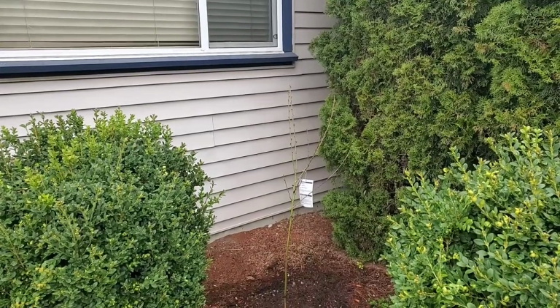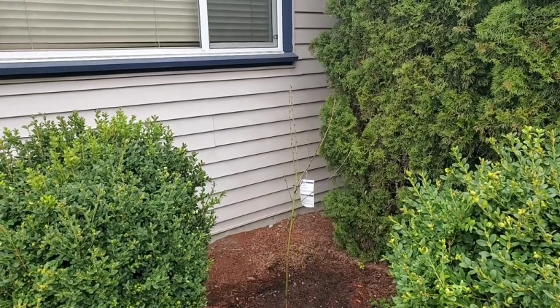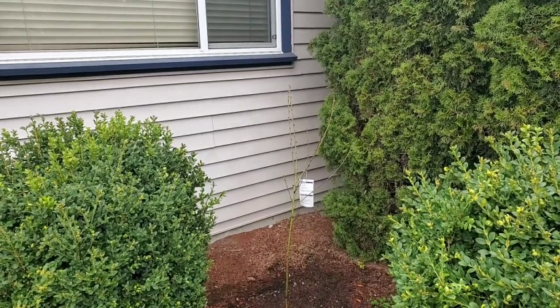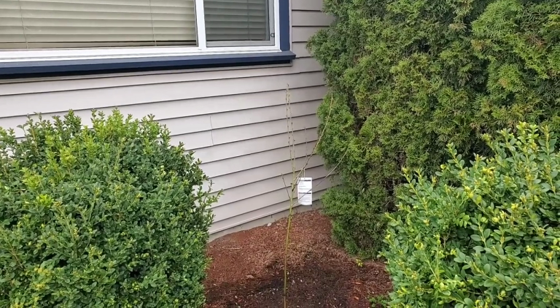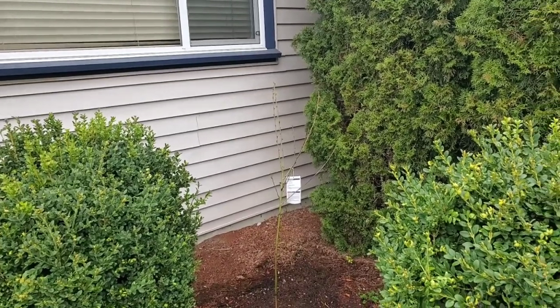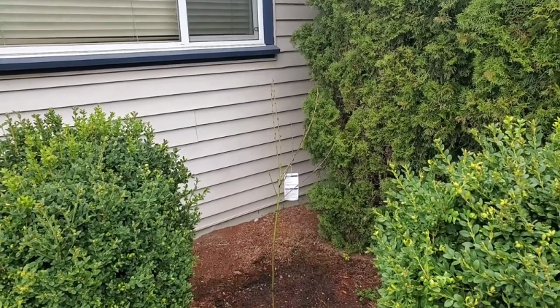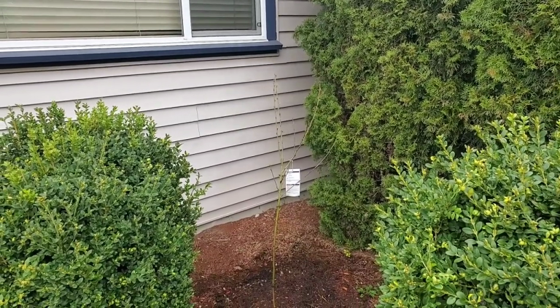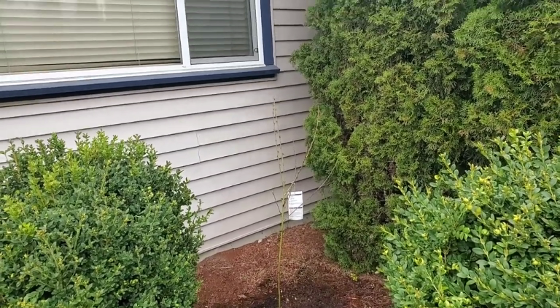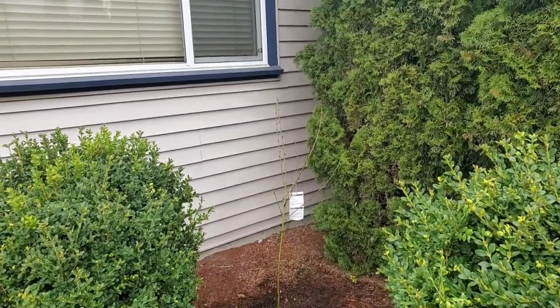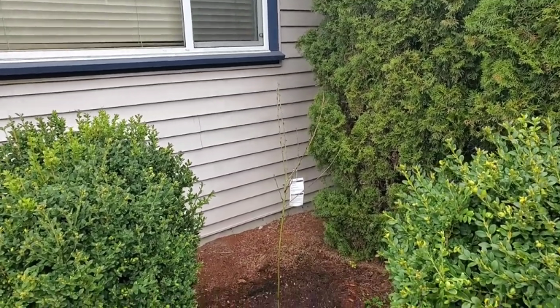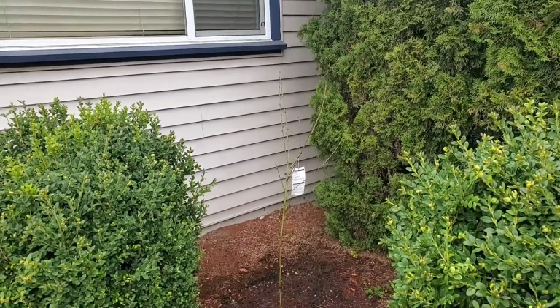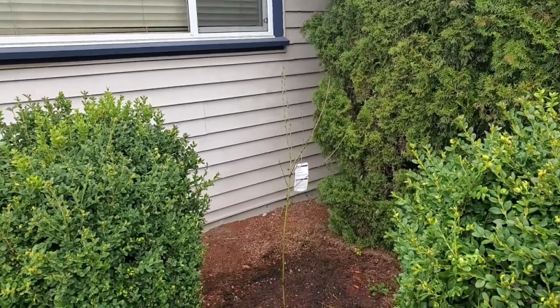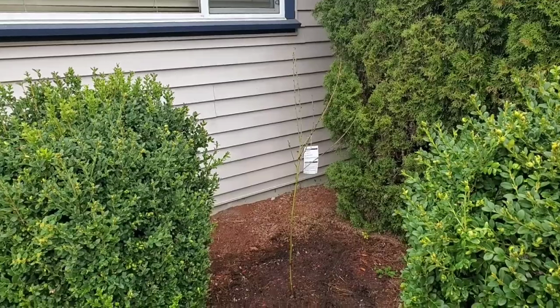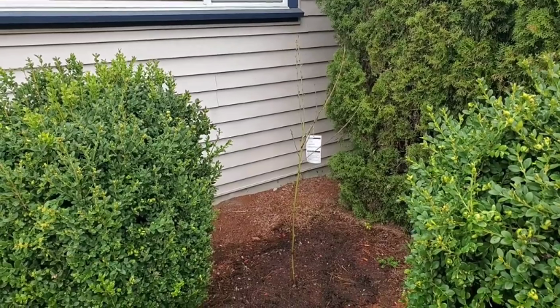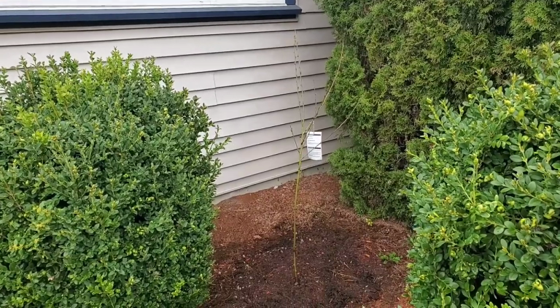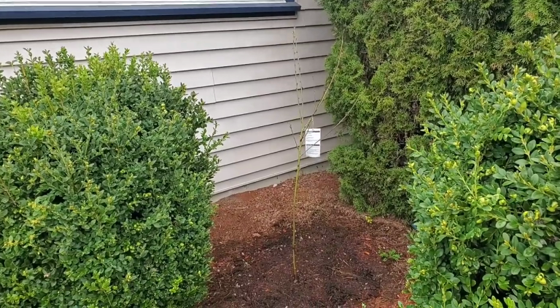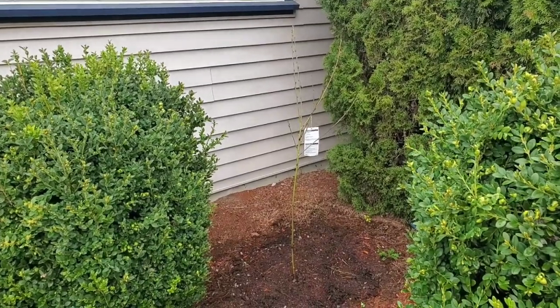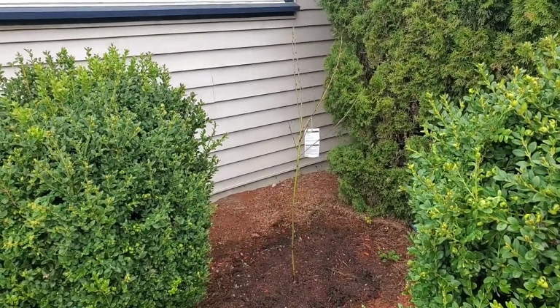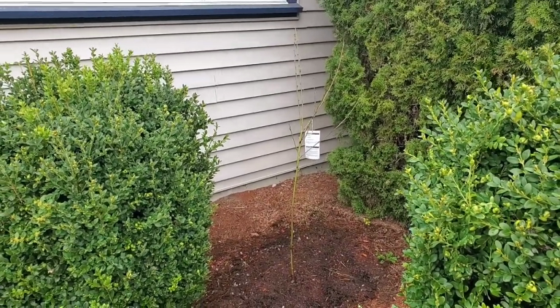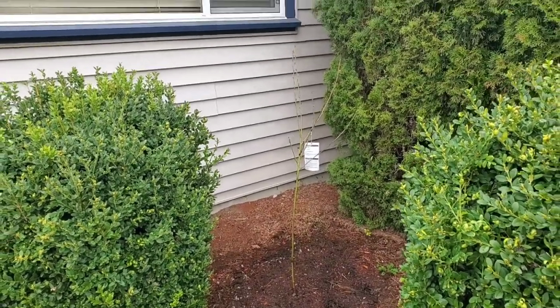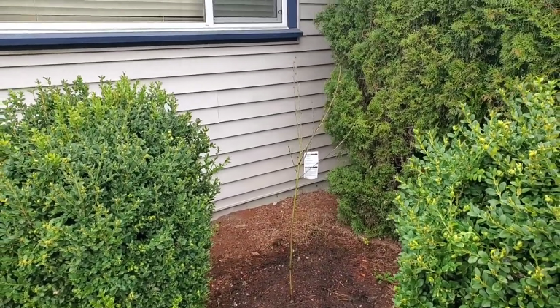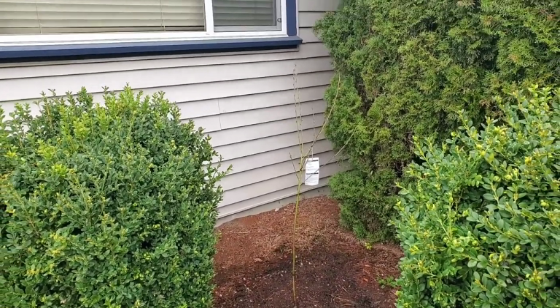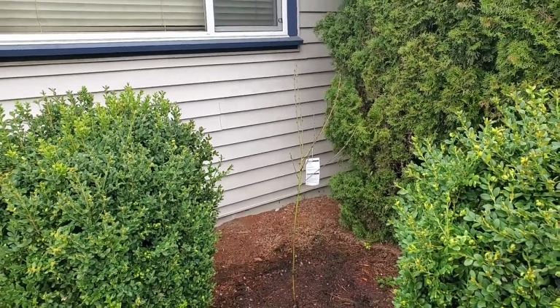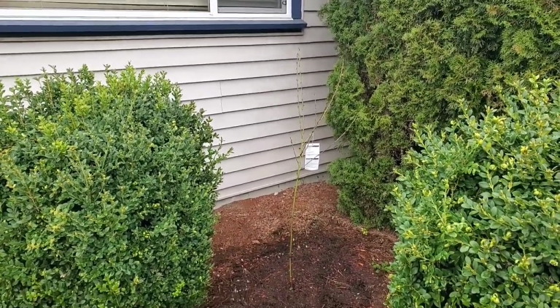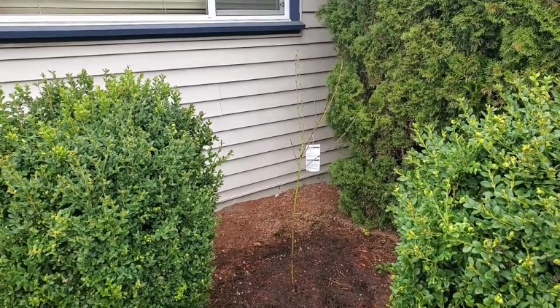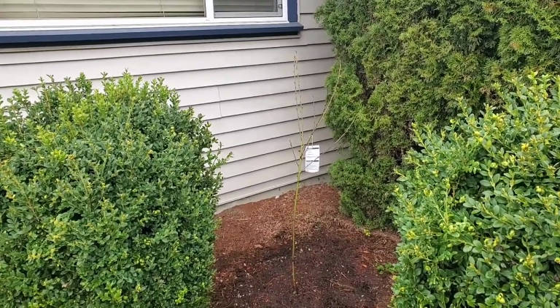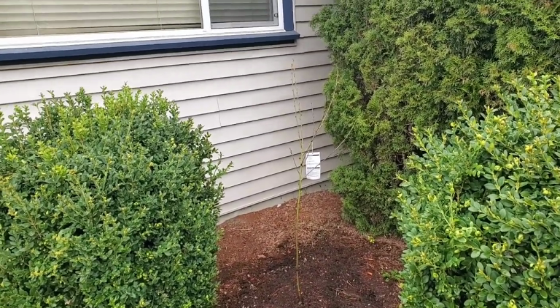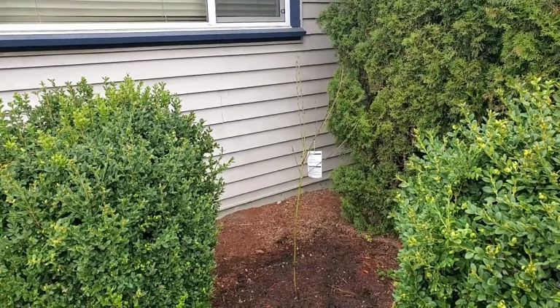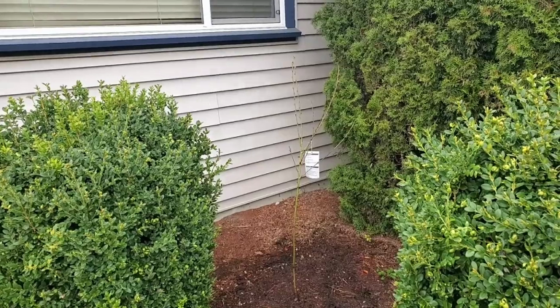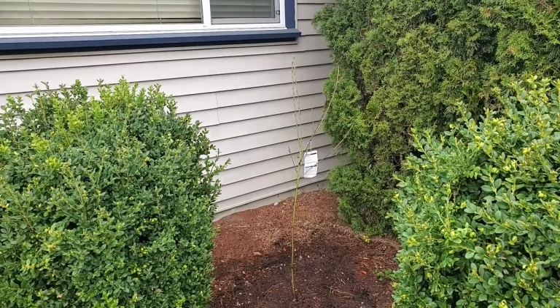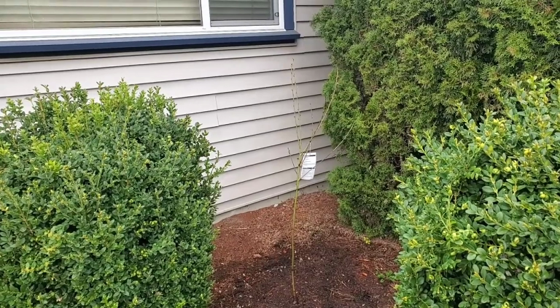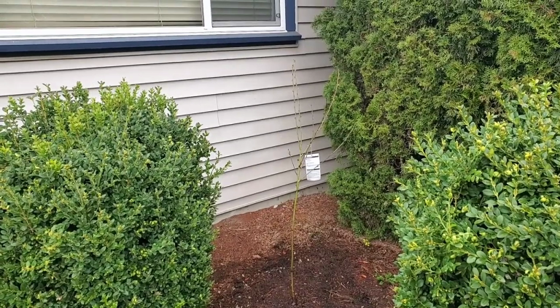Here's our tree all planted in its new home, and that's going to be all for today. Thank you so much for watching, and we'll see you in the next one. Have a lovely afternoon.